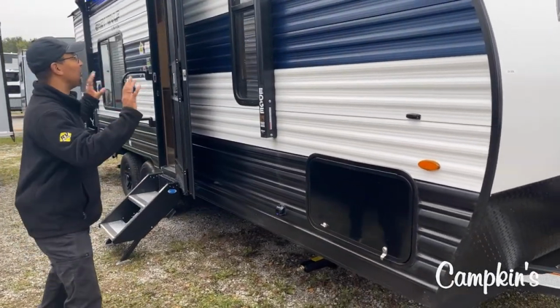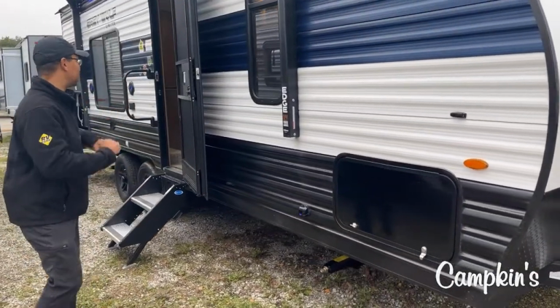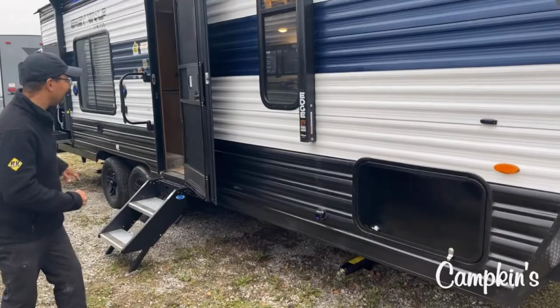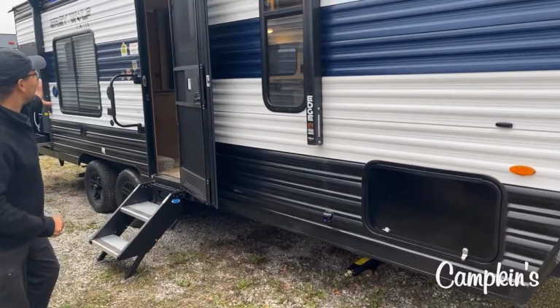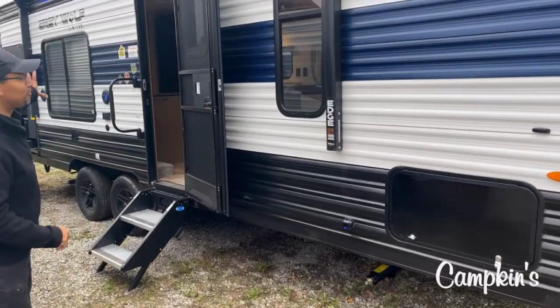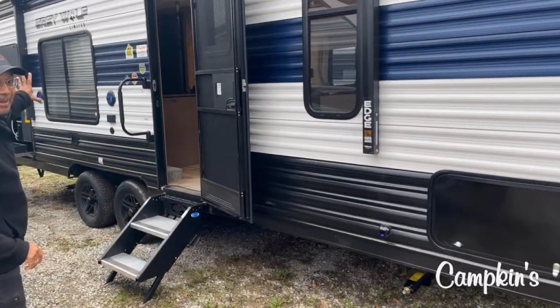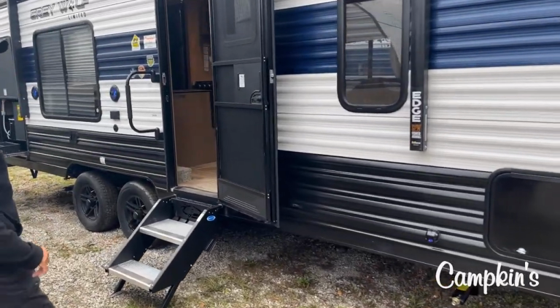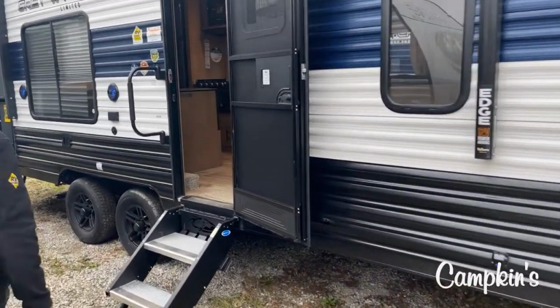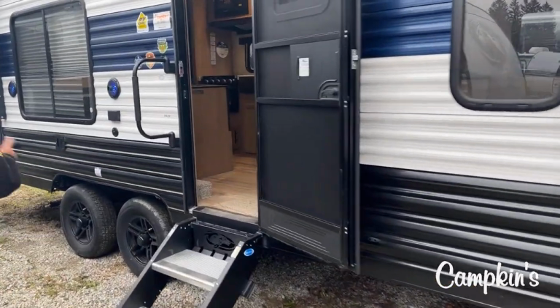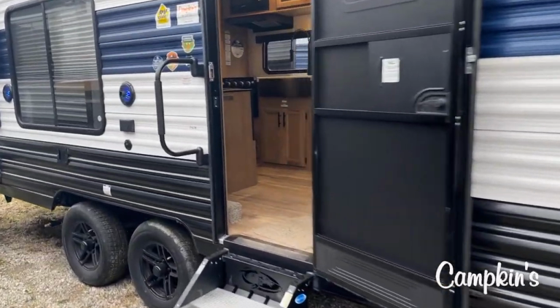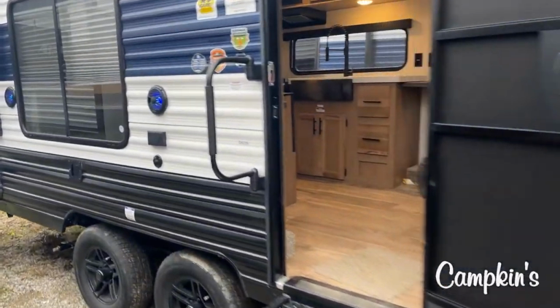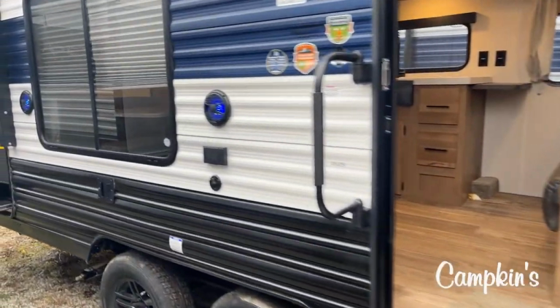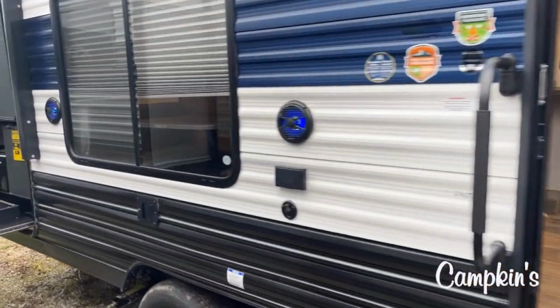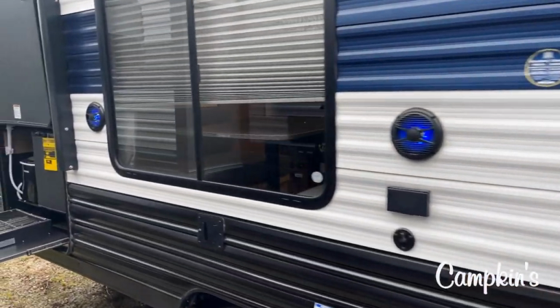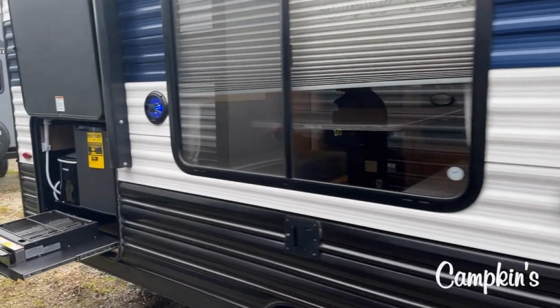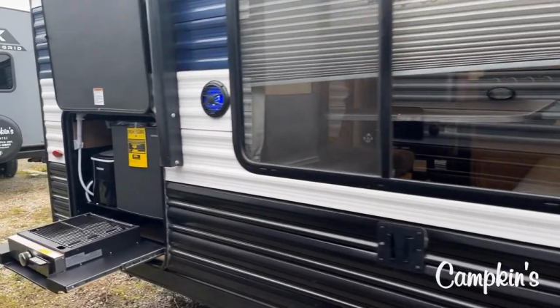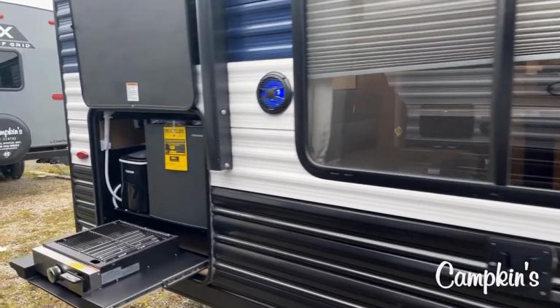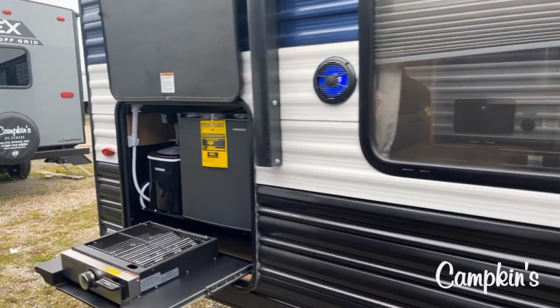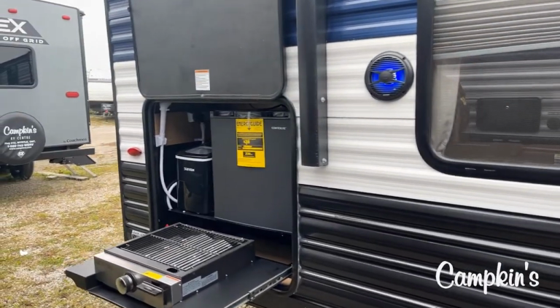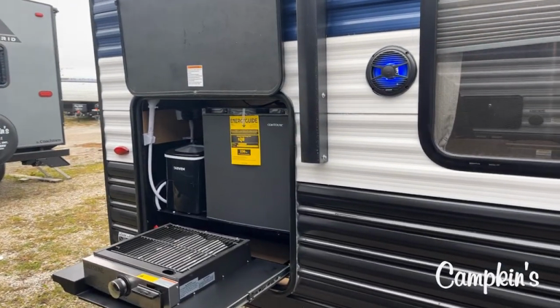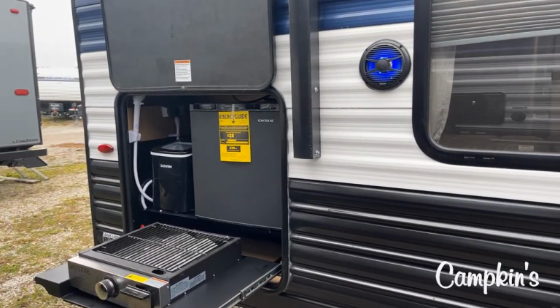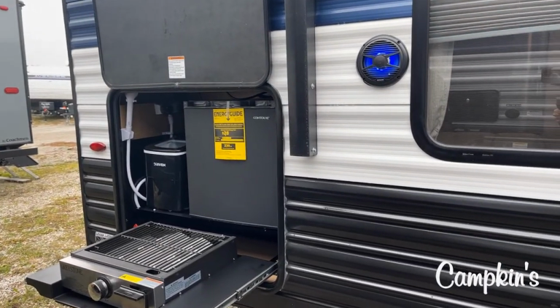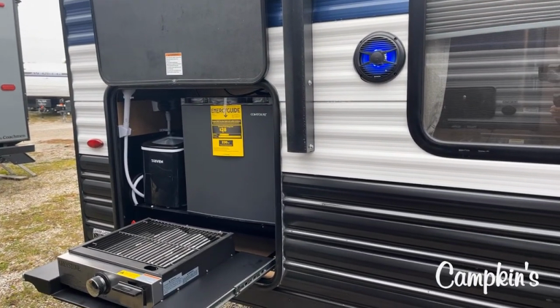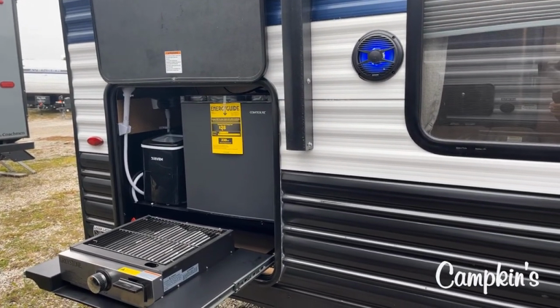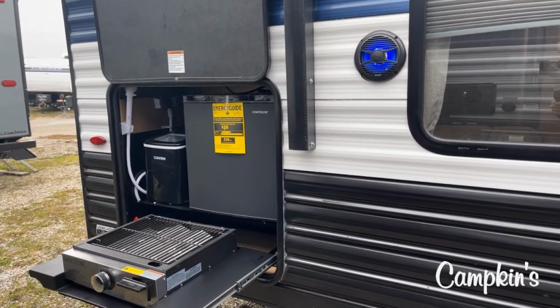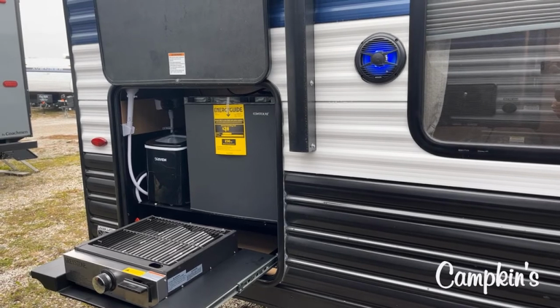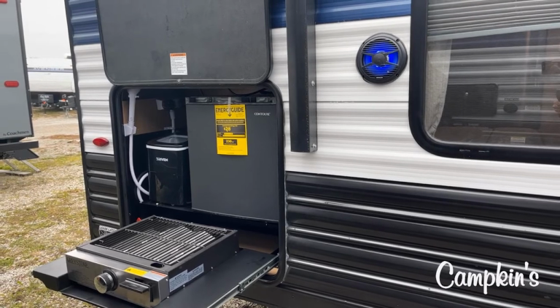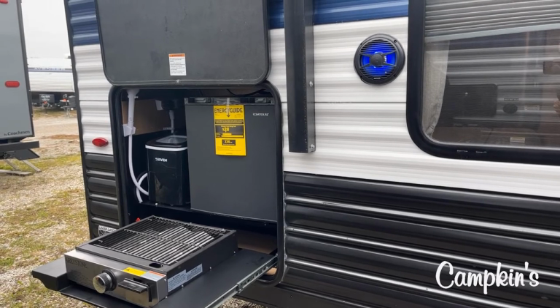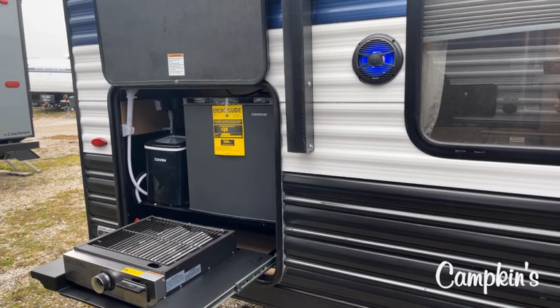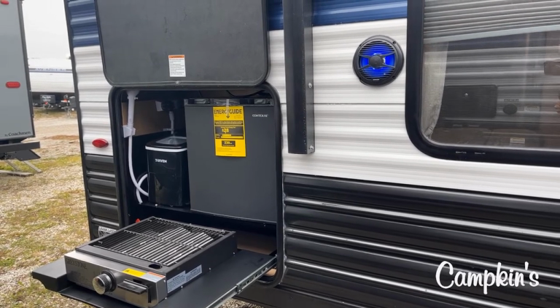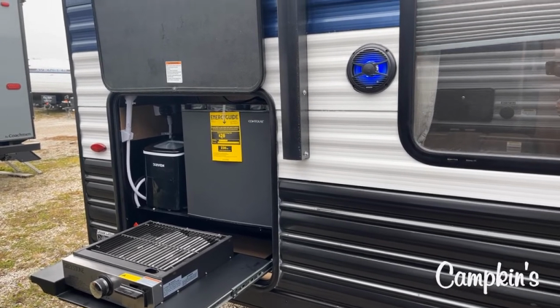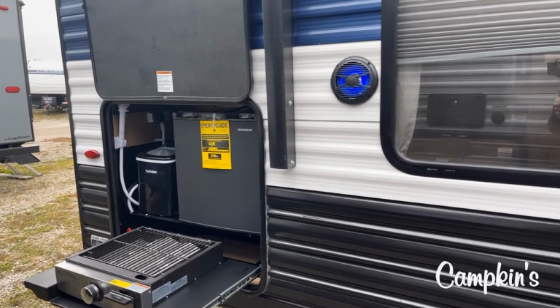Beautiful exterior, nice big campsite window, and let's take a look at the outside kitchen. You've got everything you need to spend as much time outside as you can — ice maker, place to barbecue, and a beautiful outside little fridge.